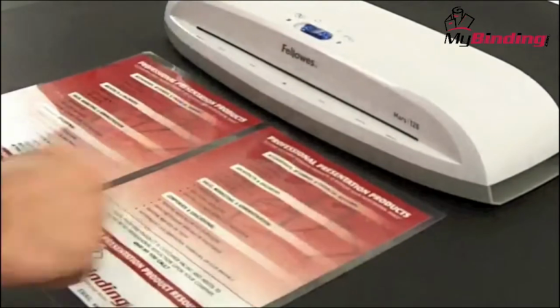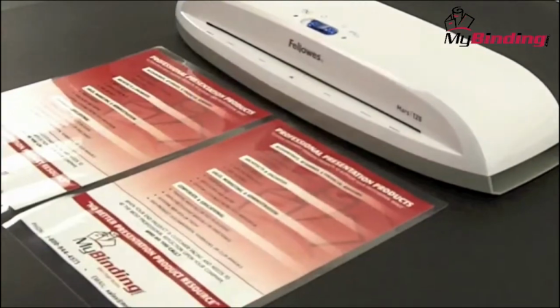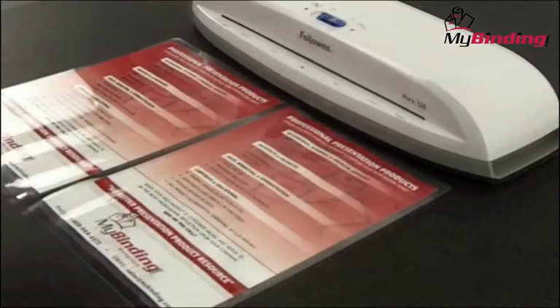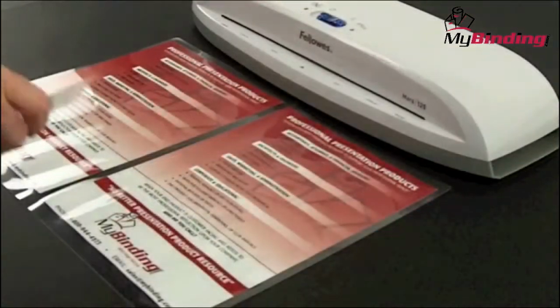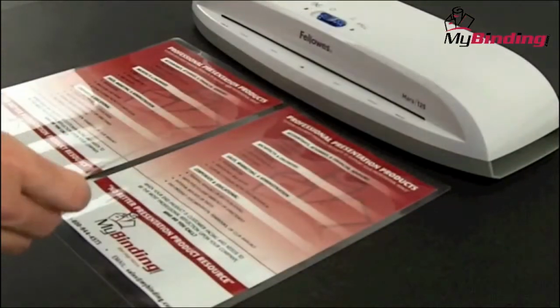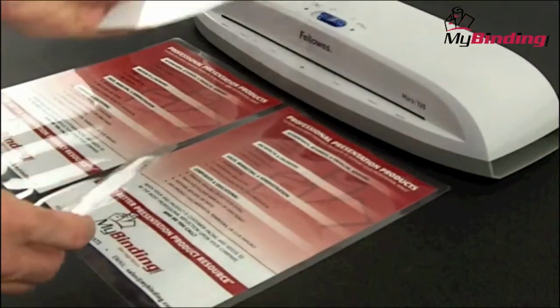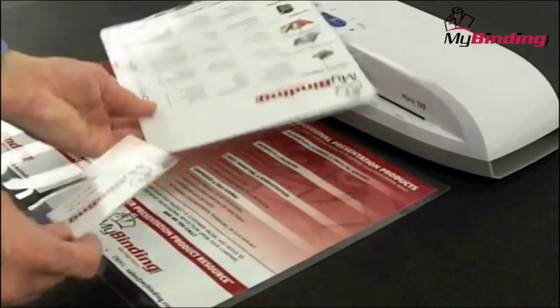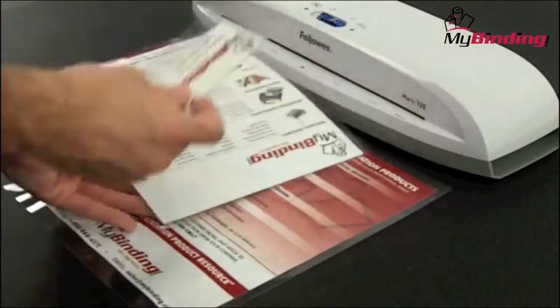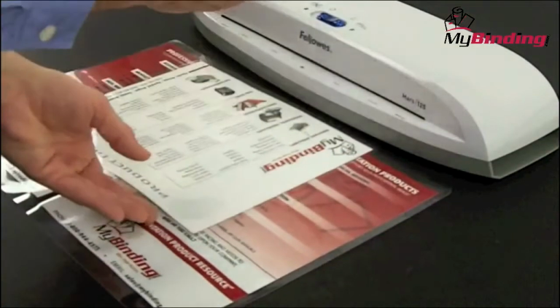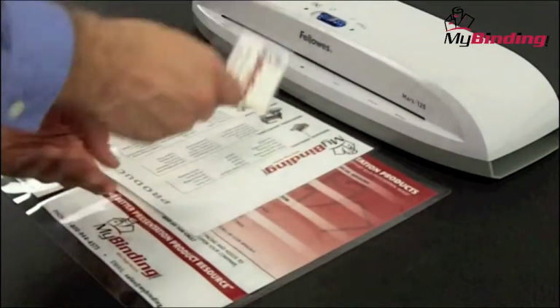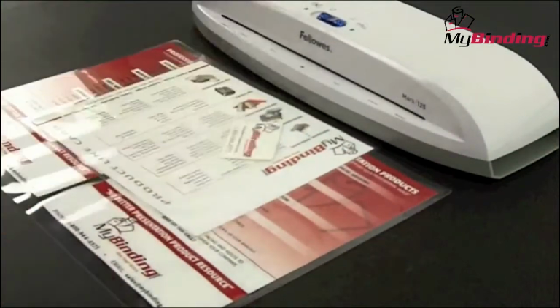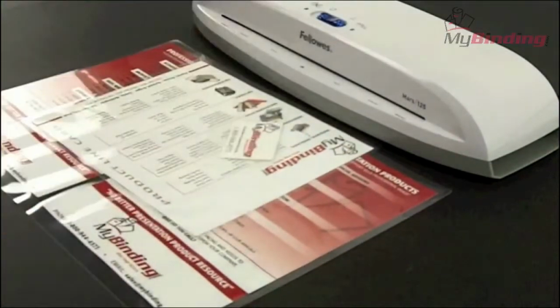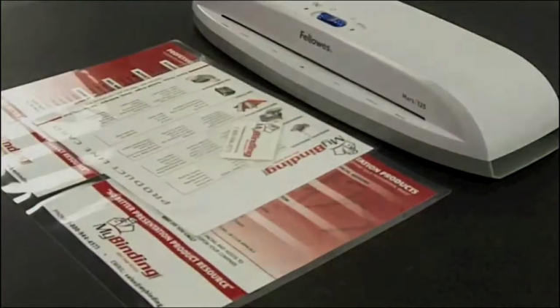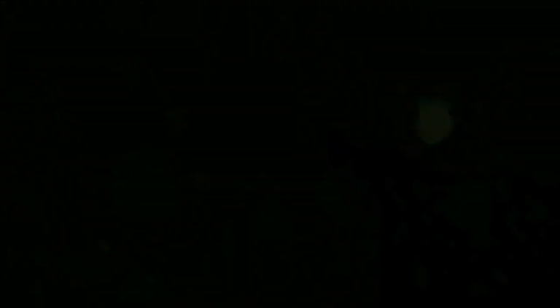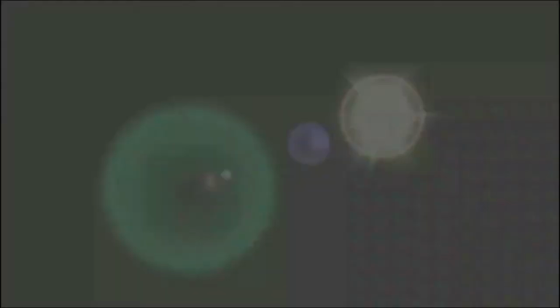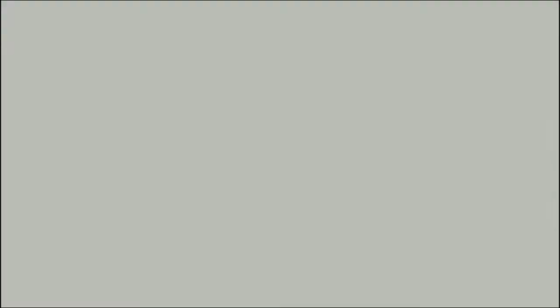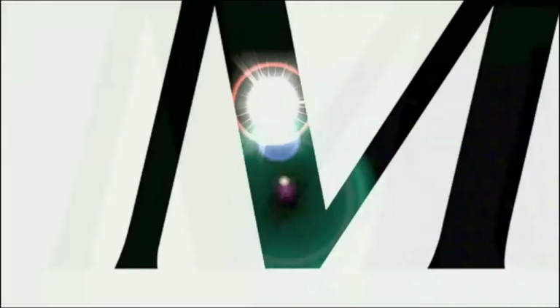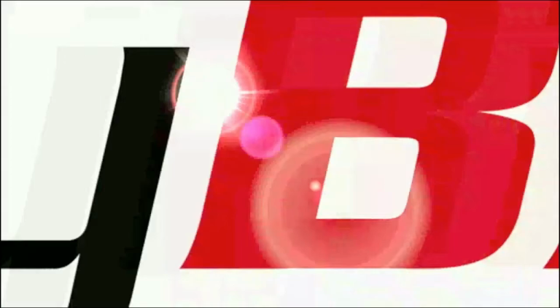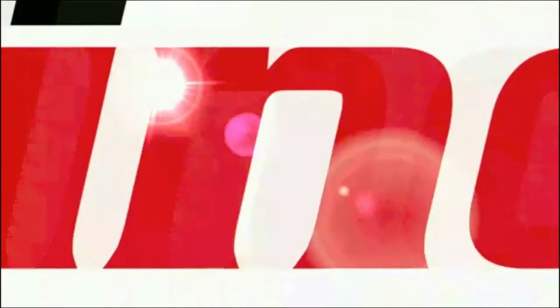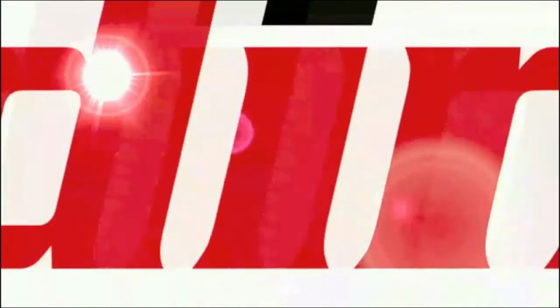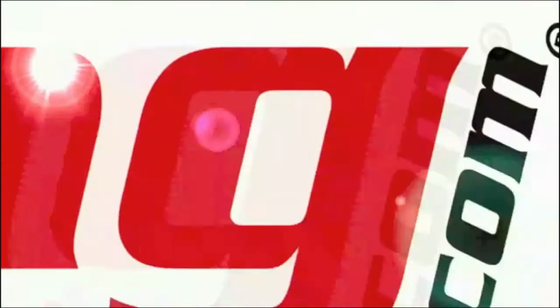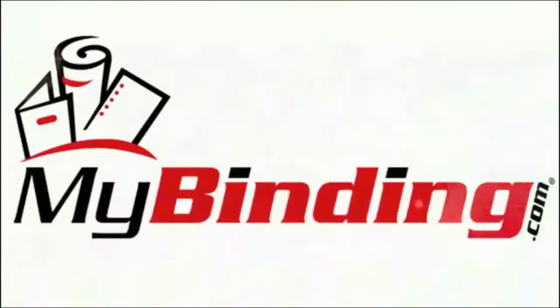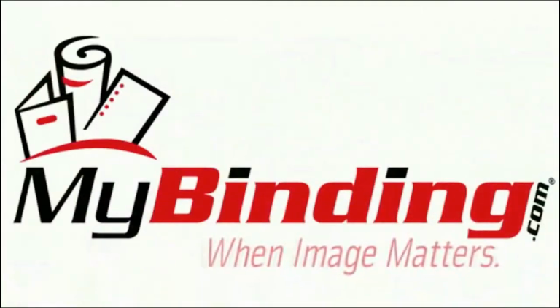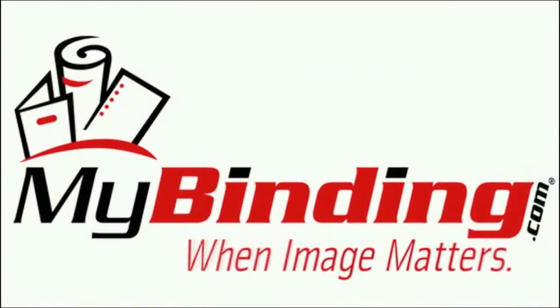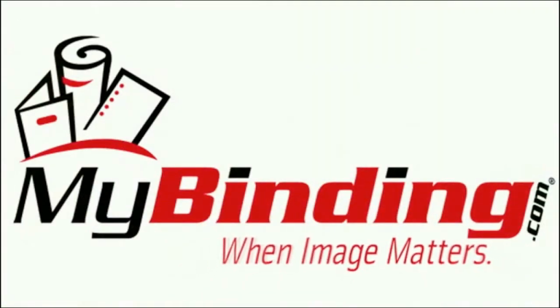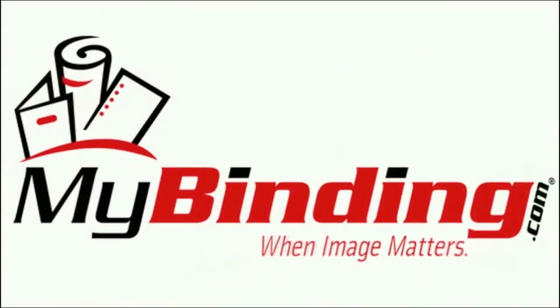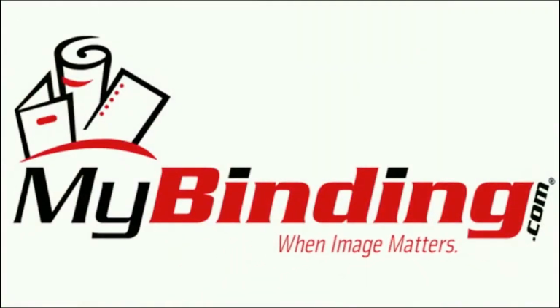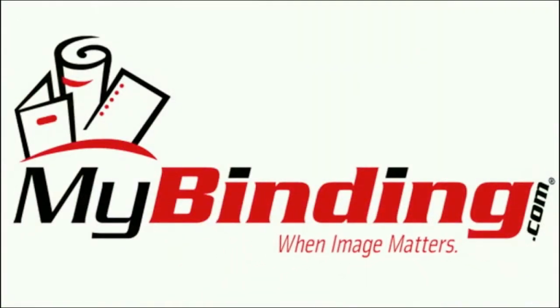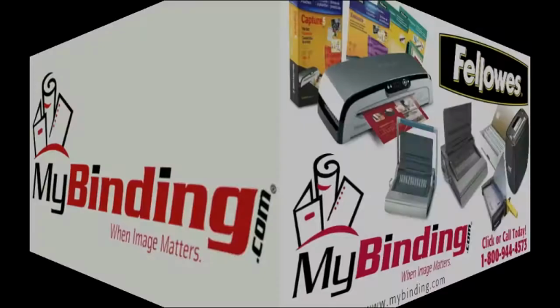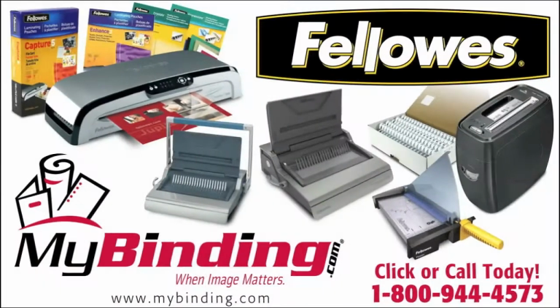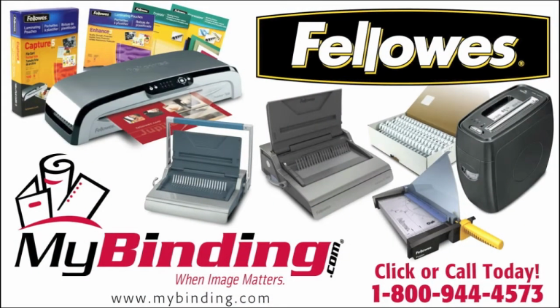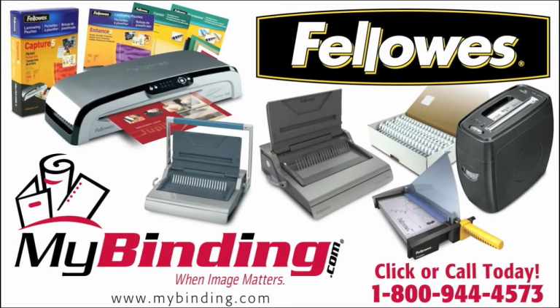It really is that easy to laminate all kinds of projects with the Mars 125. For more demos and reviews of this product and many more, check out MyBinding.com.